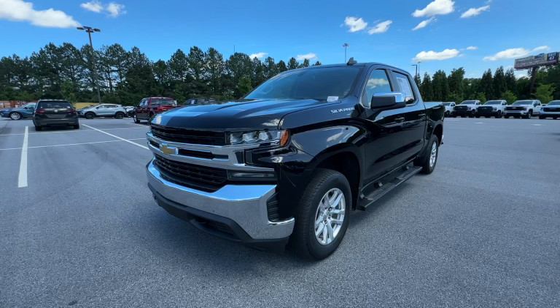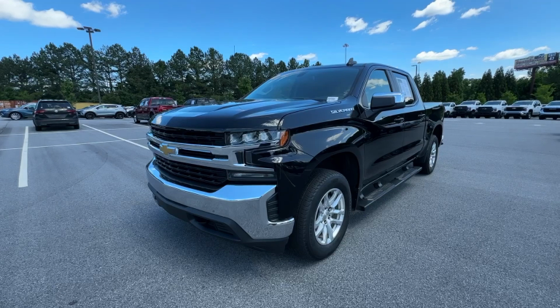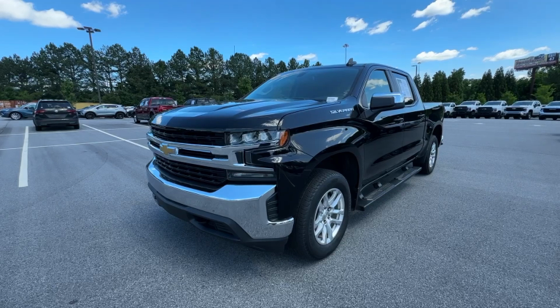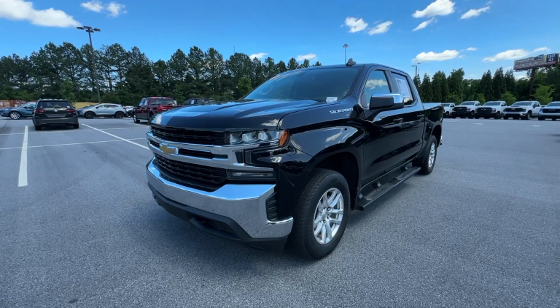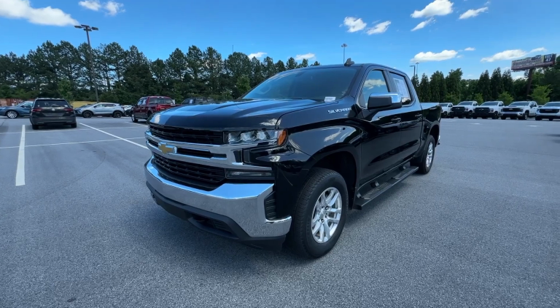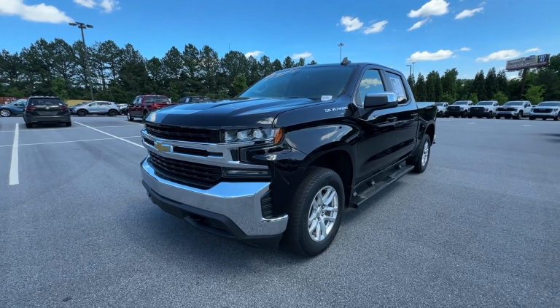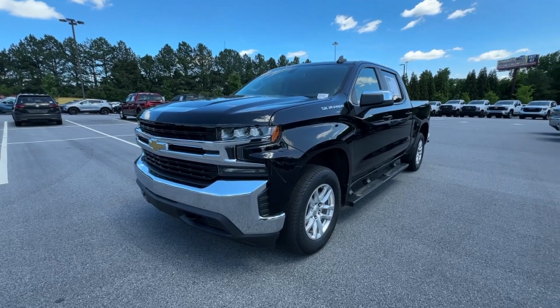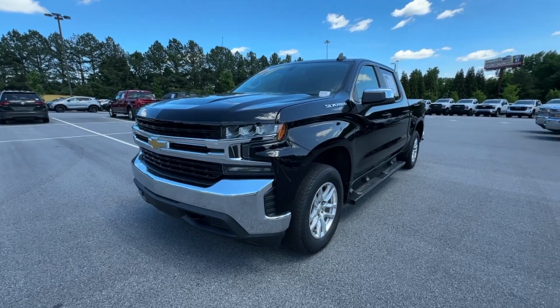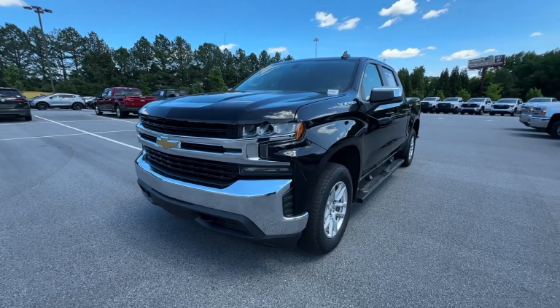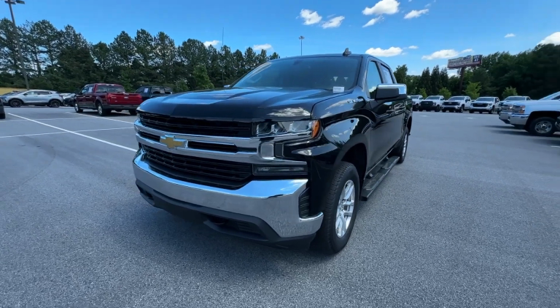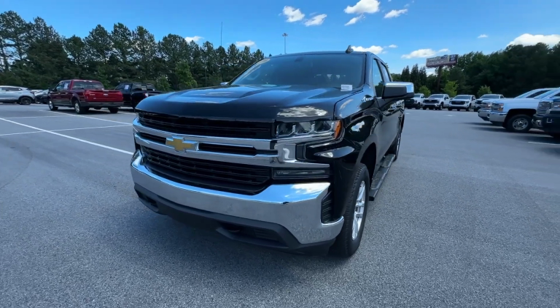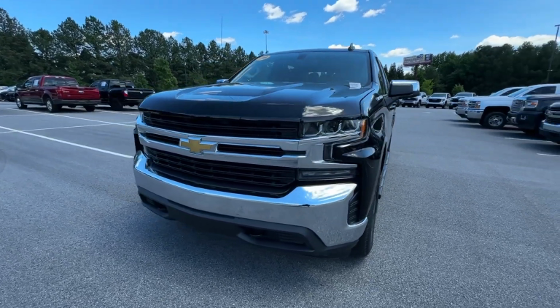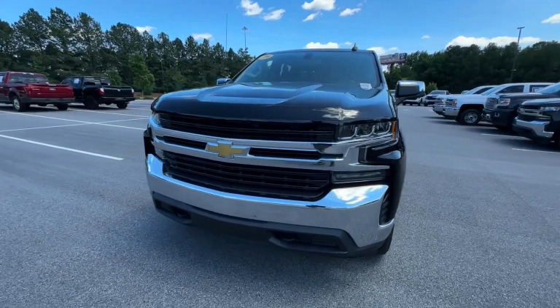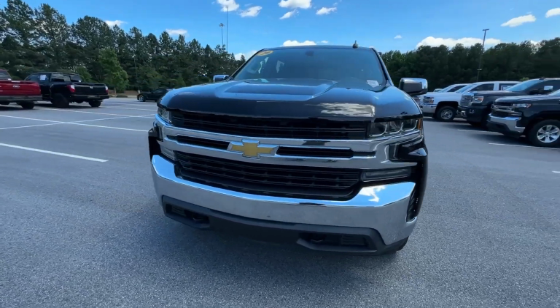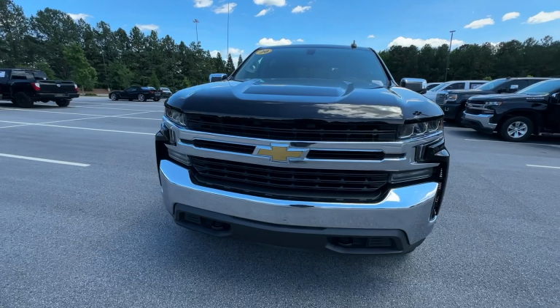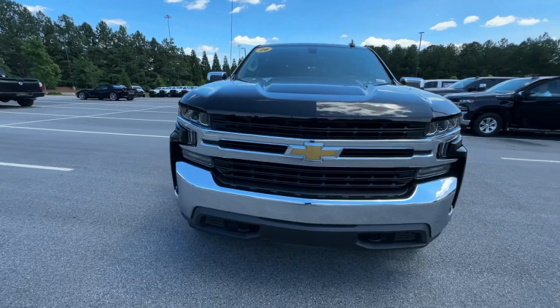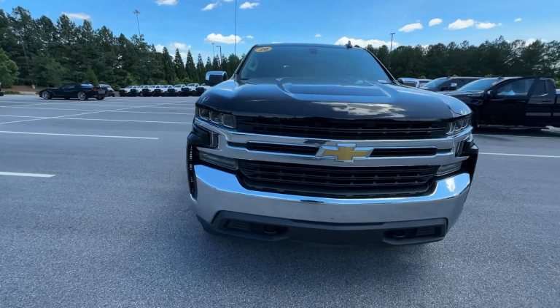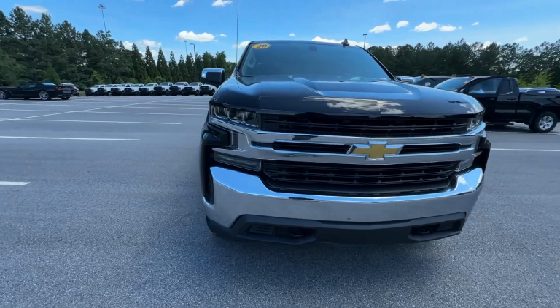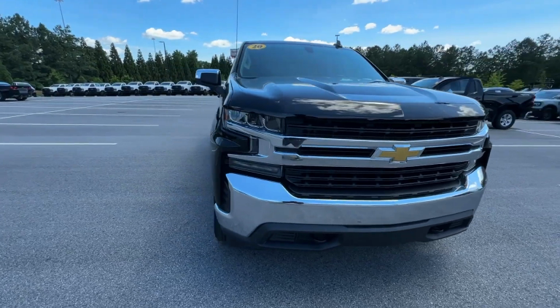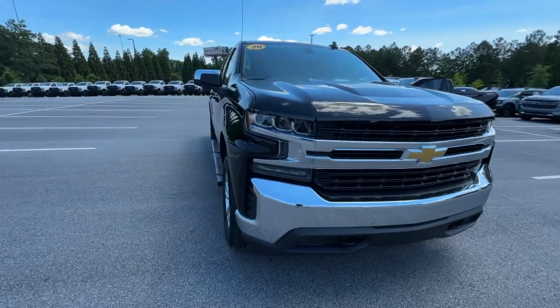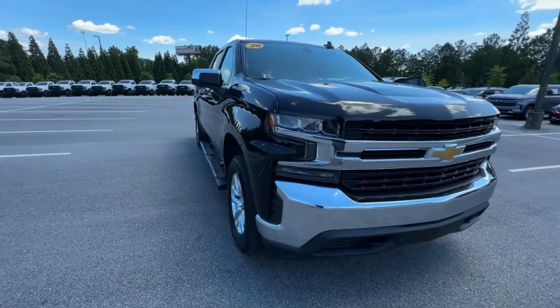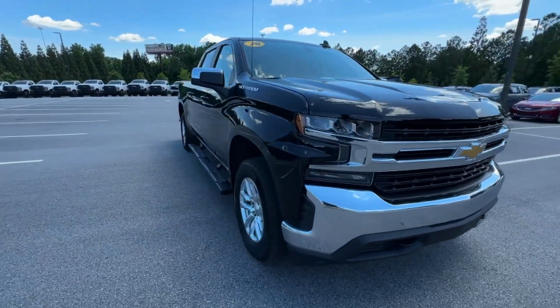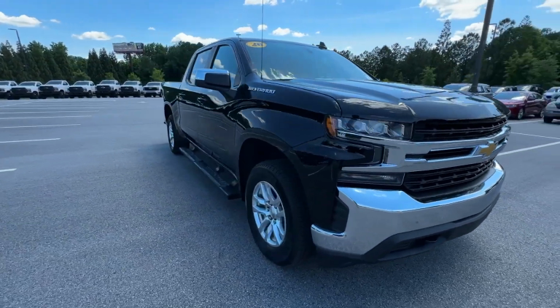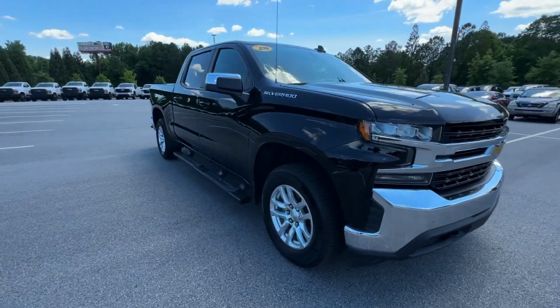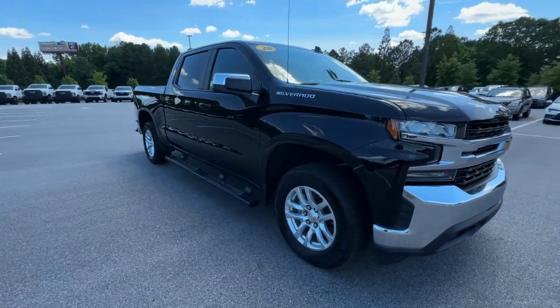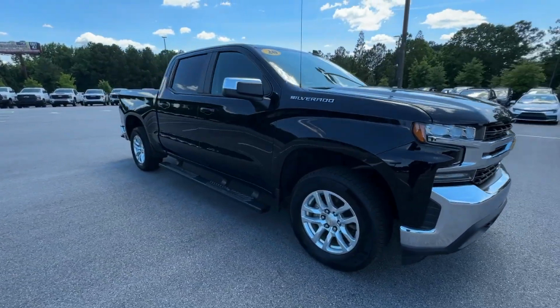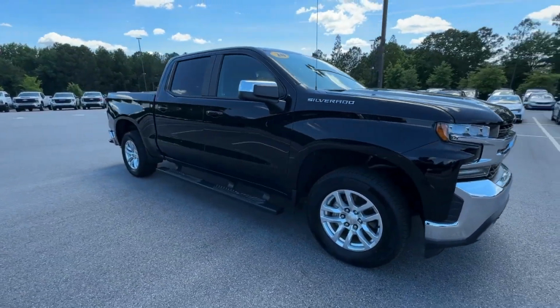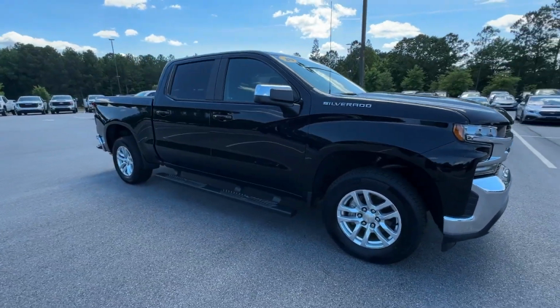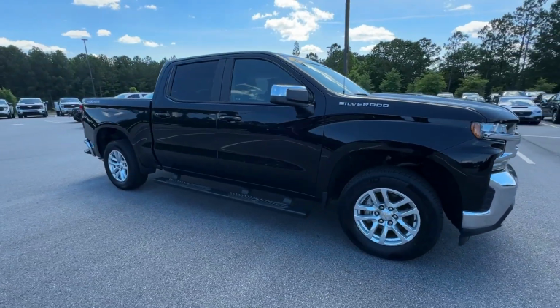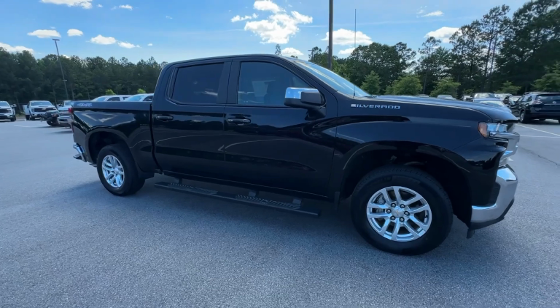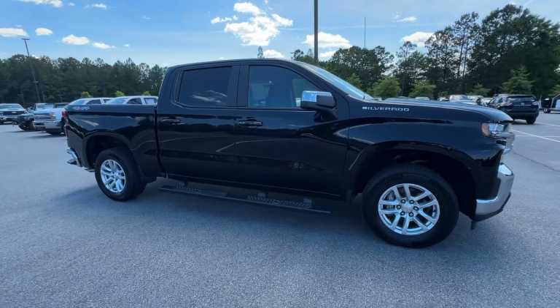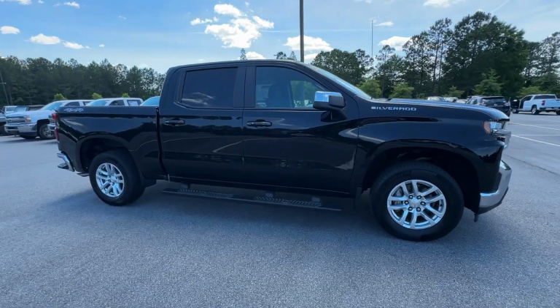Your next car could be the 2020 Chevrolet Silverado 1500. This vehicle is an outstanding buy with fewer than 150,000 miles on the odometer.